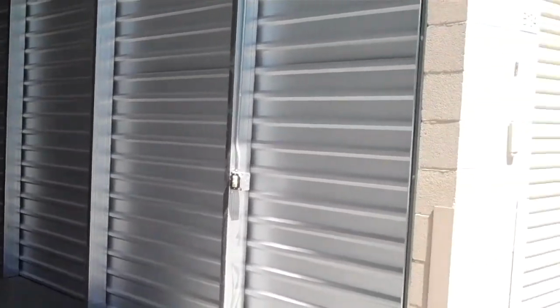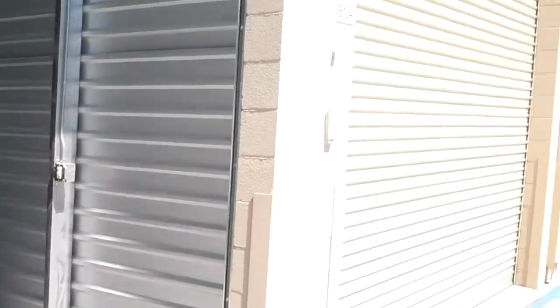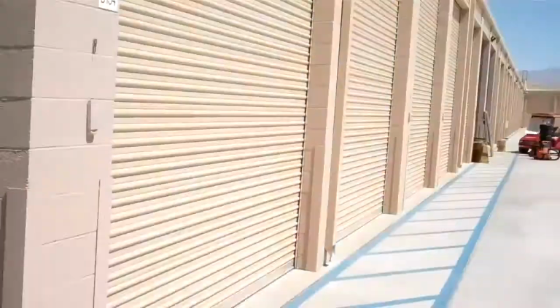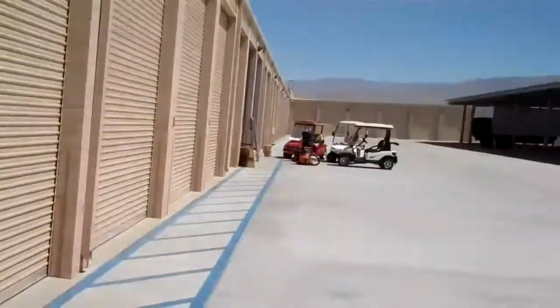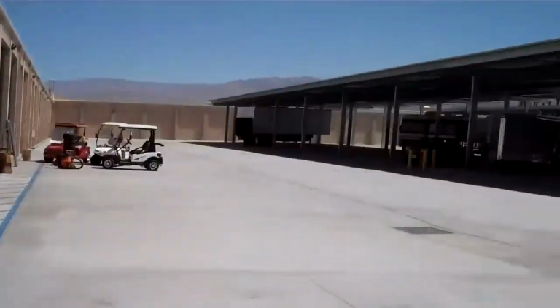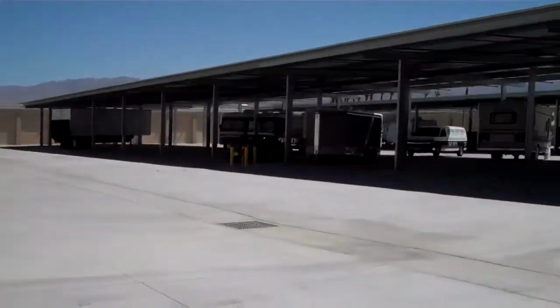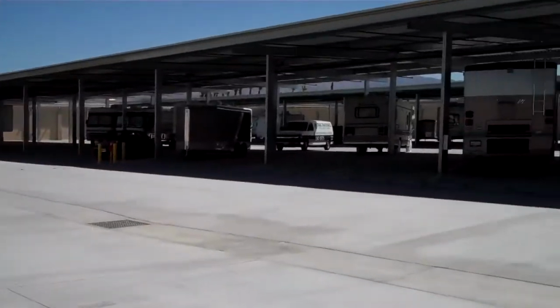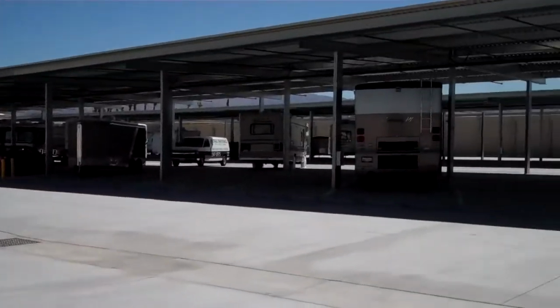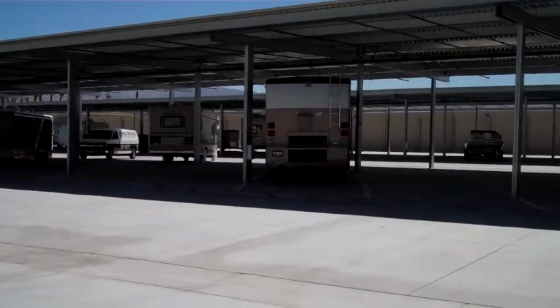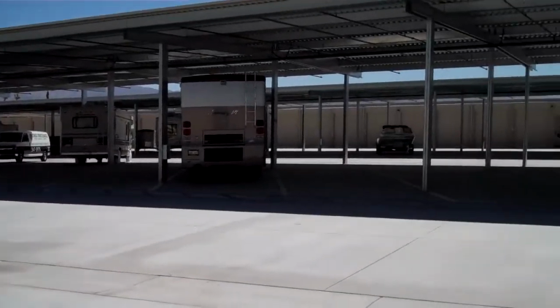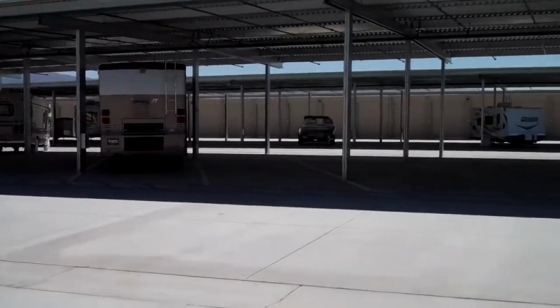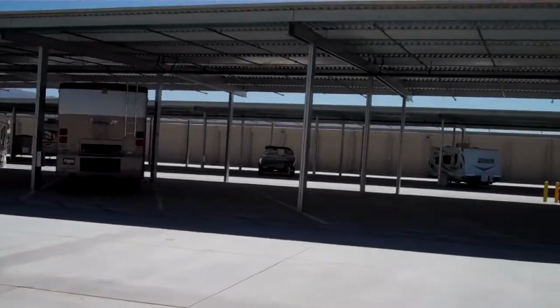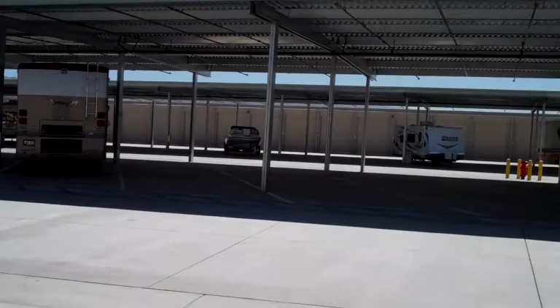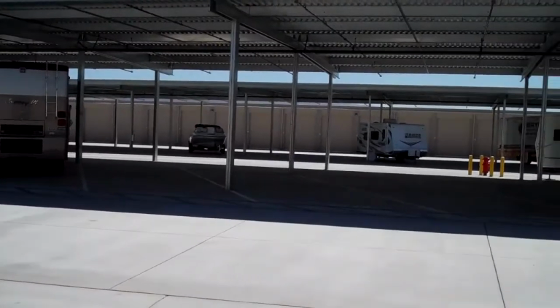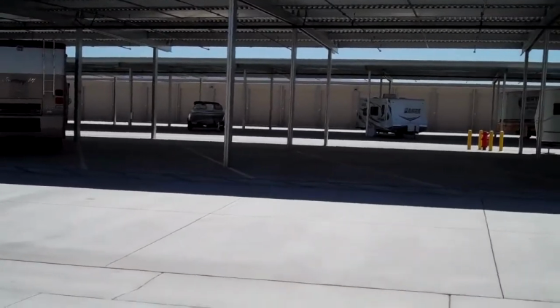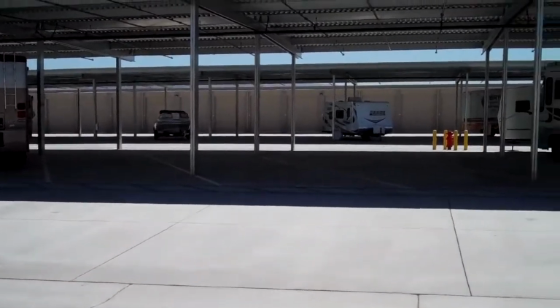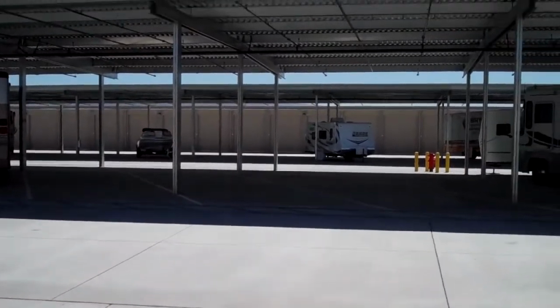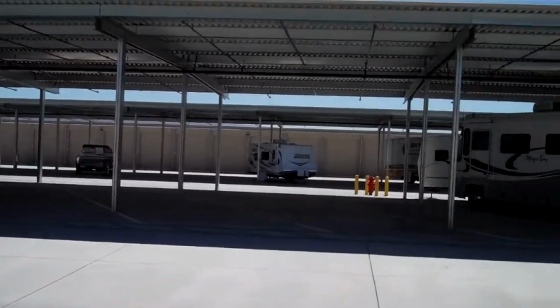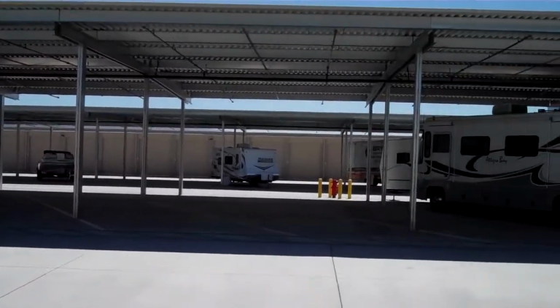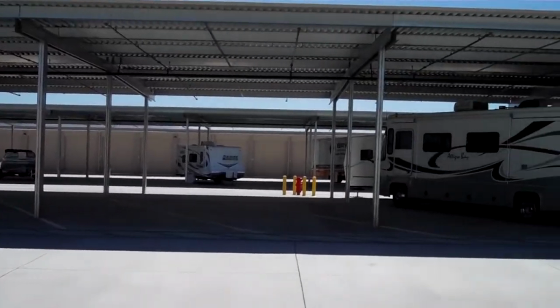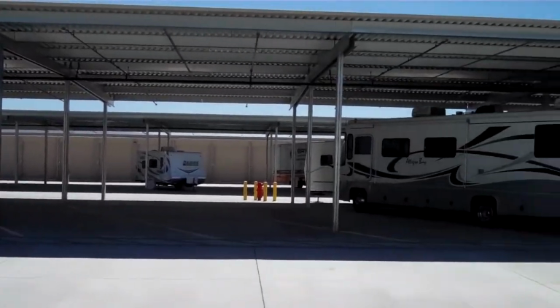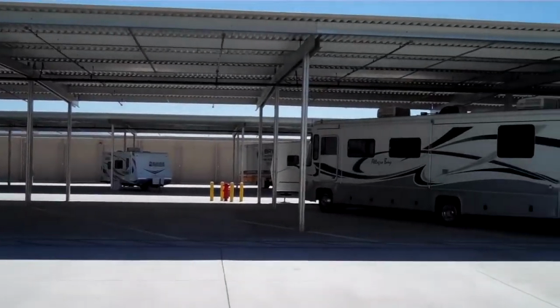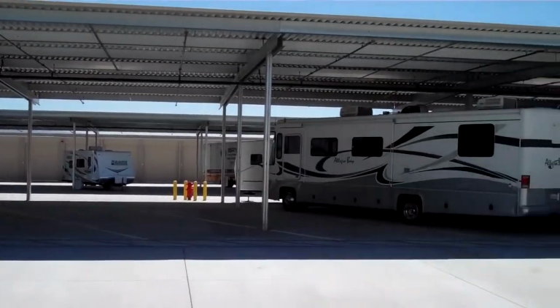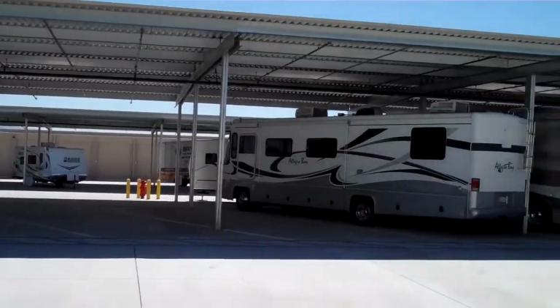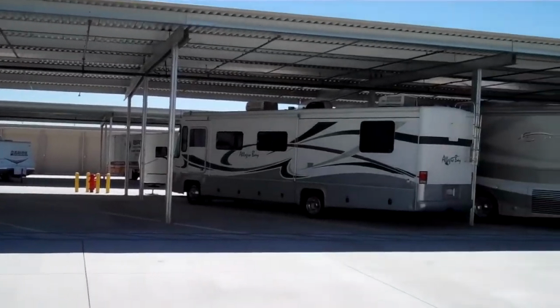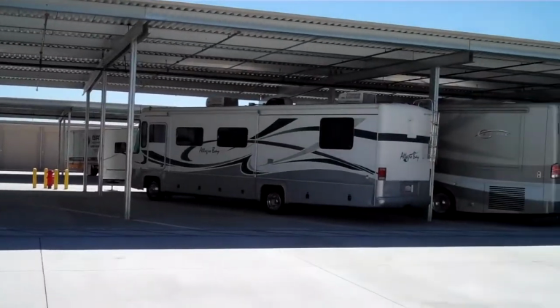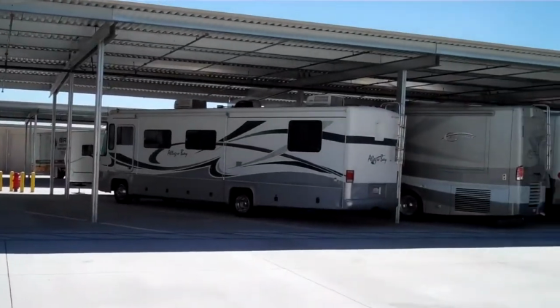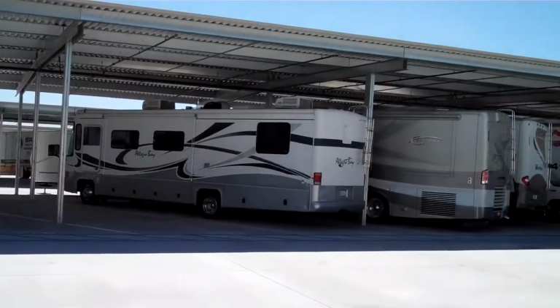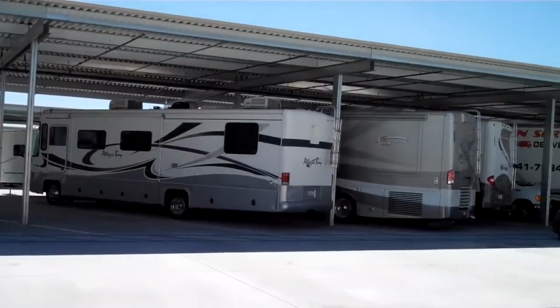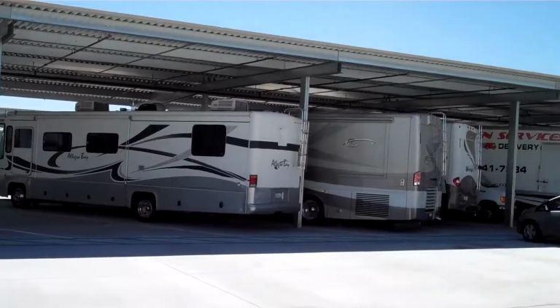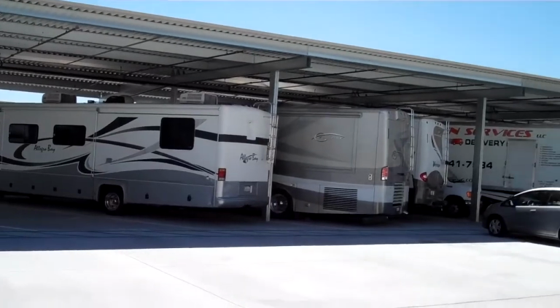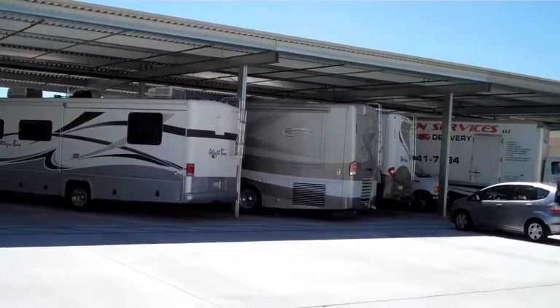Our other option for RV storage is under our canopy-covered parking spaces, and we can accommodate anything up to 70 feet under the canopy.